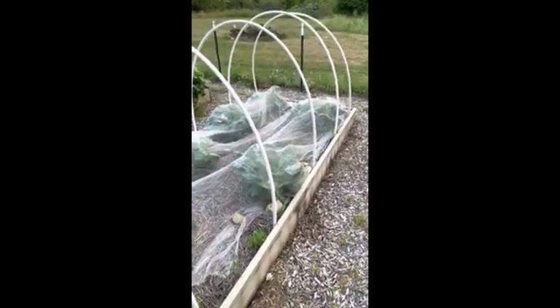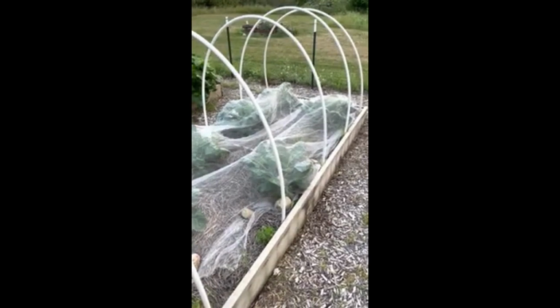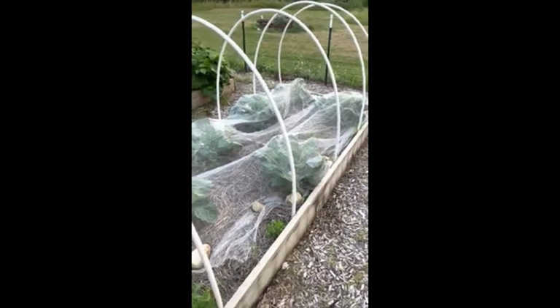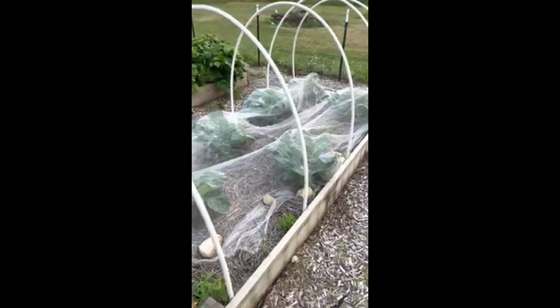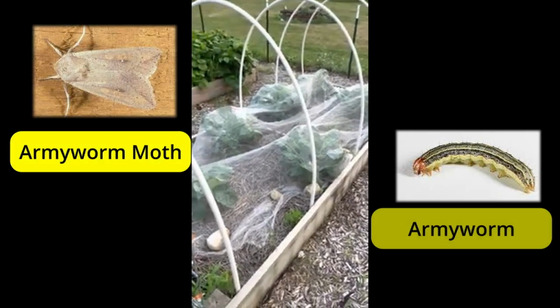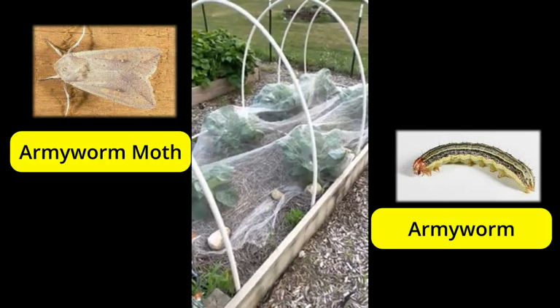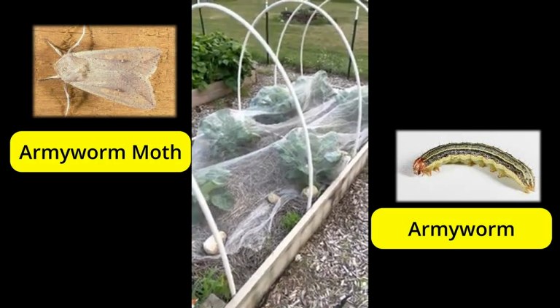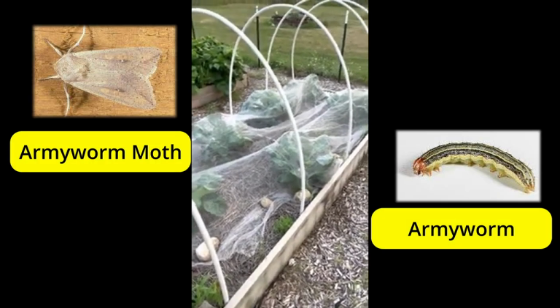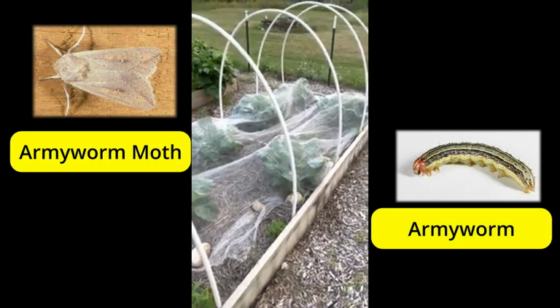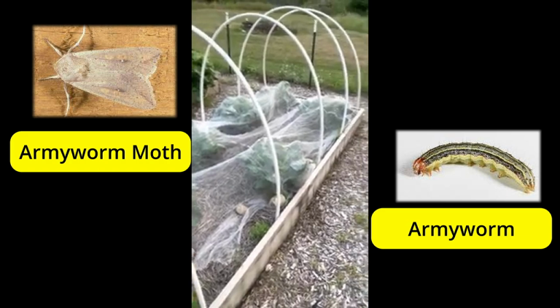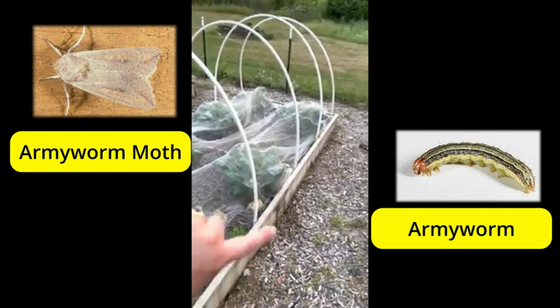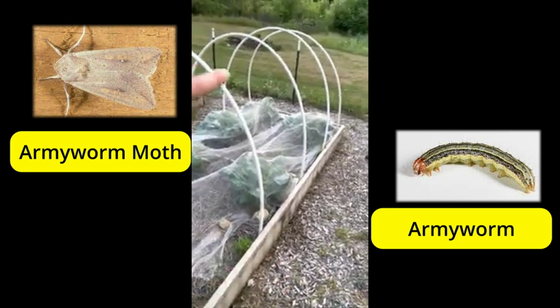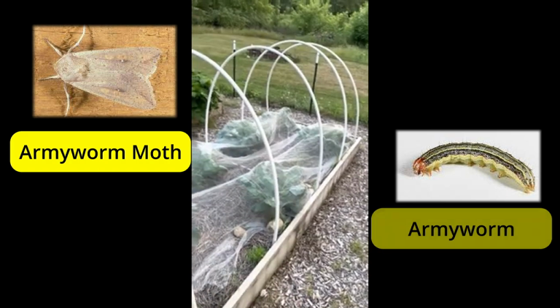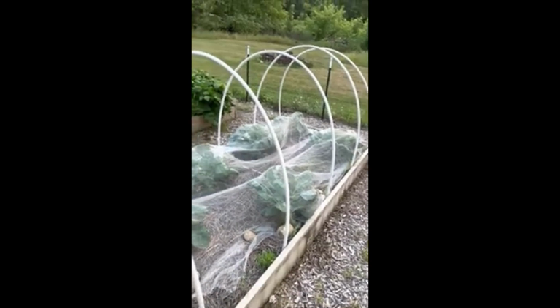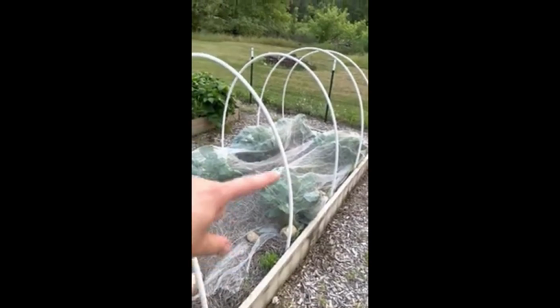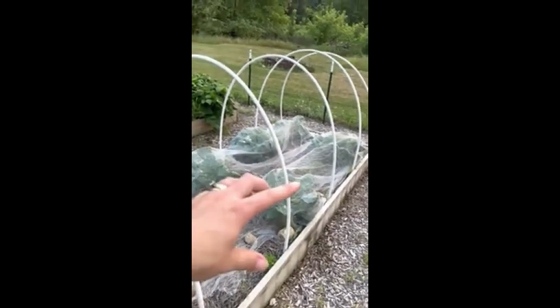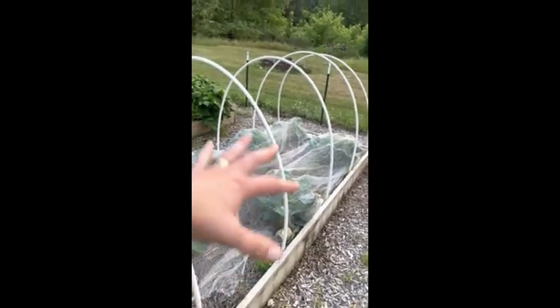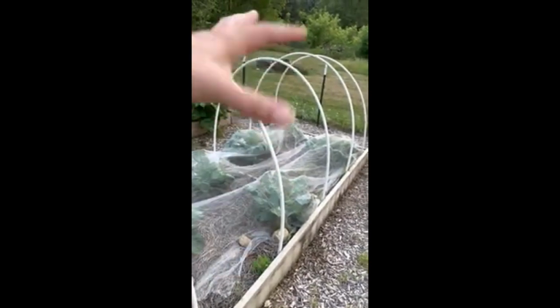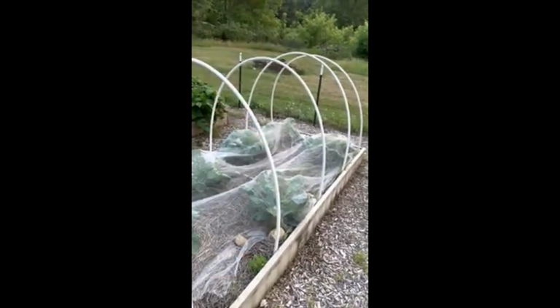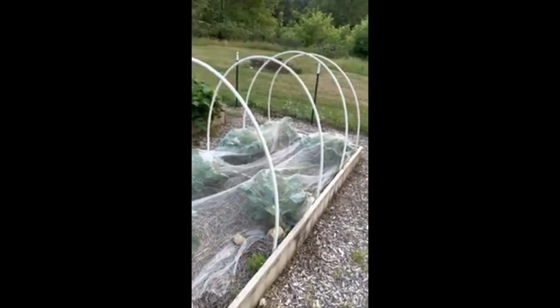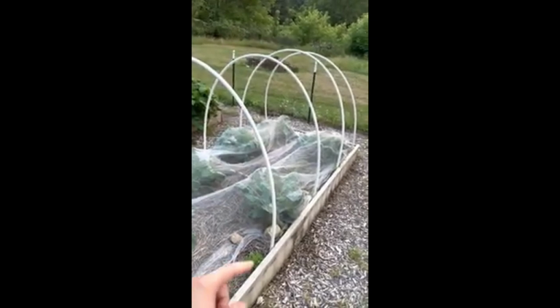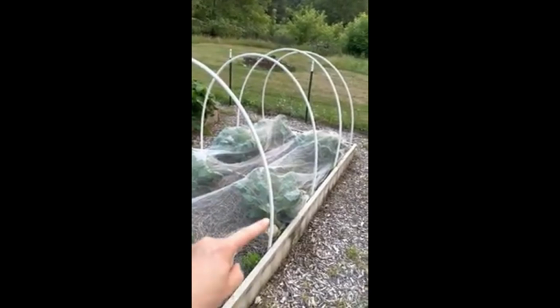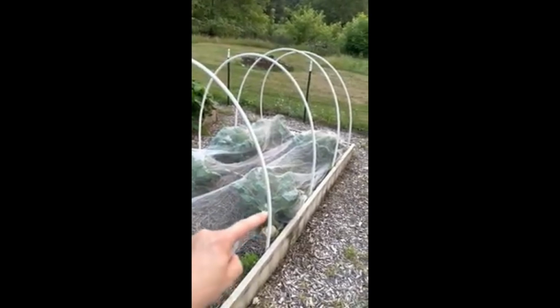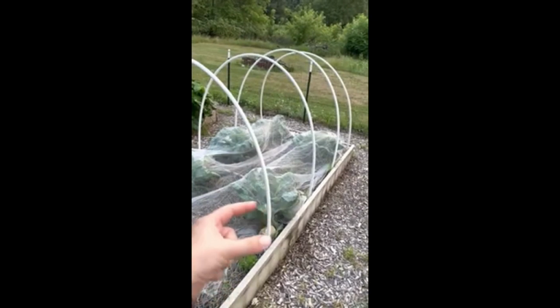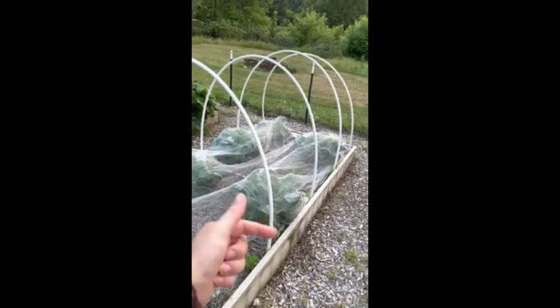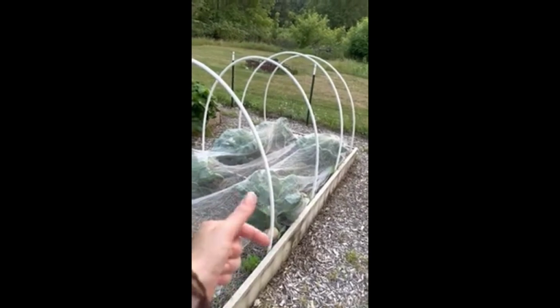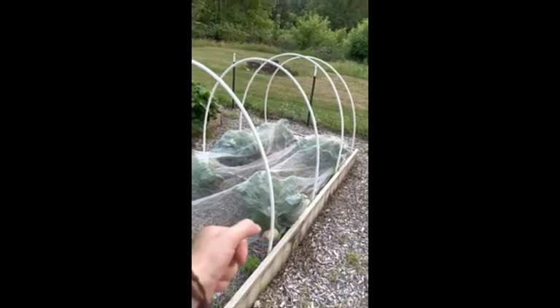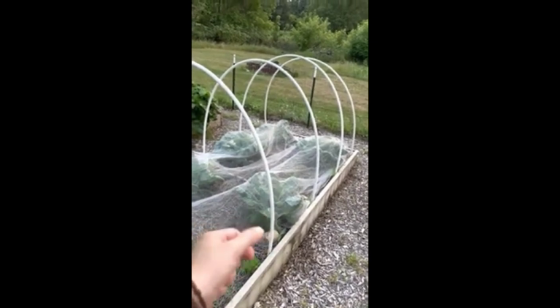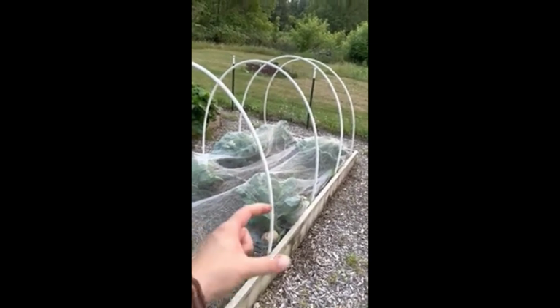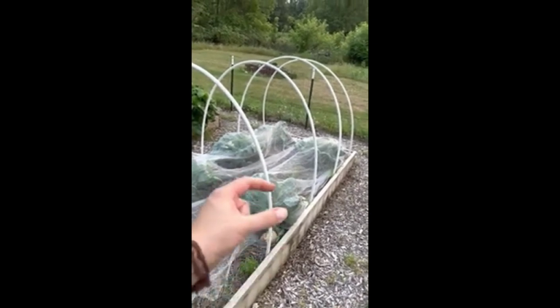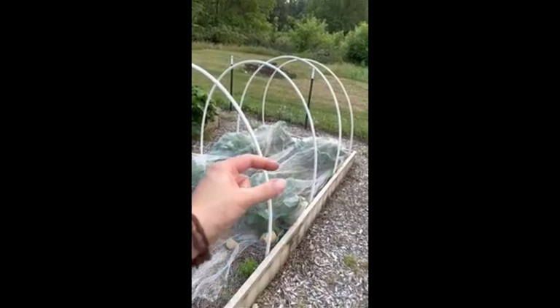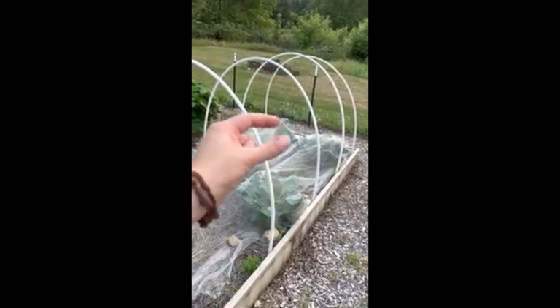I've got my Brussels sprouts — I covered them with a cloth just to keep out those nasty little worms and moths. Eventually they'll go on a giant white hoop house because Brussels sprouts grow really tall and really wide. As the Brussels sprouts grow underneath, you pluck them off, take the leaves off, and keep going right at the stalk as the season goes.